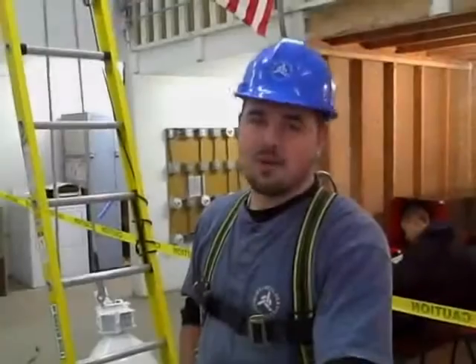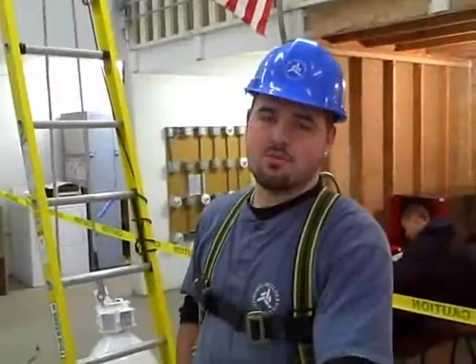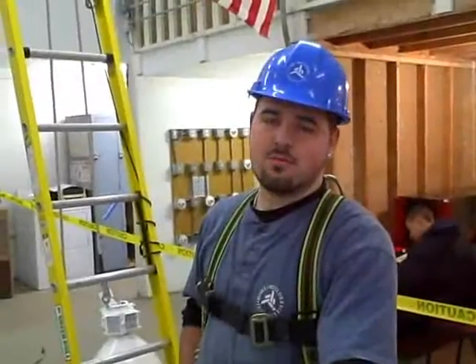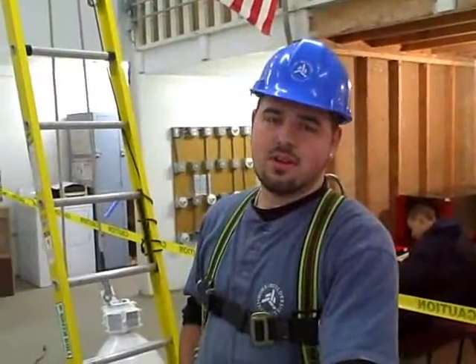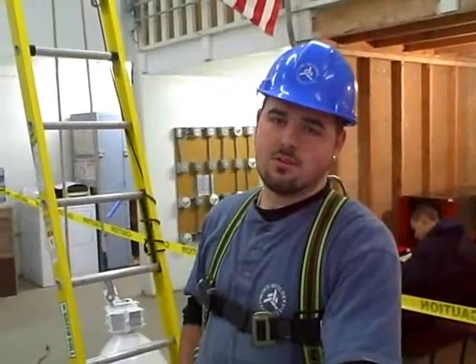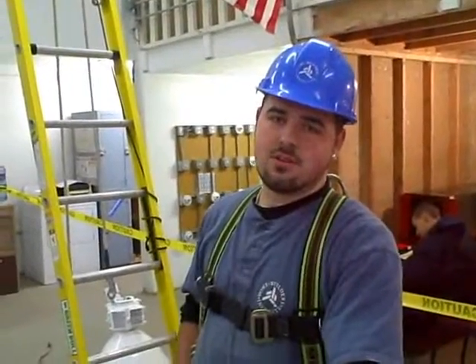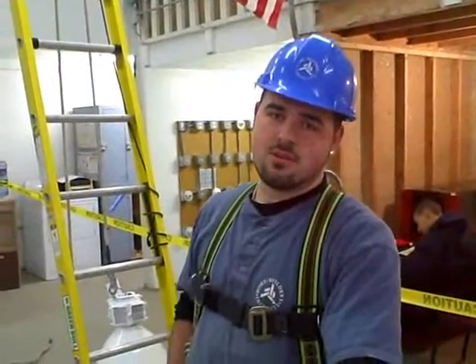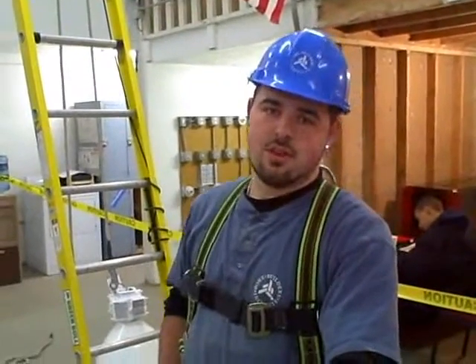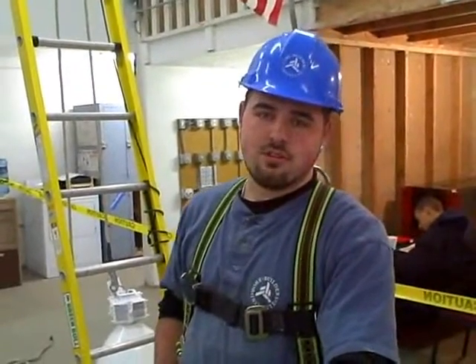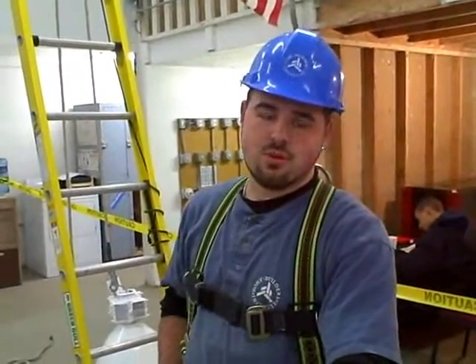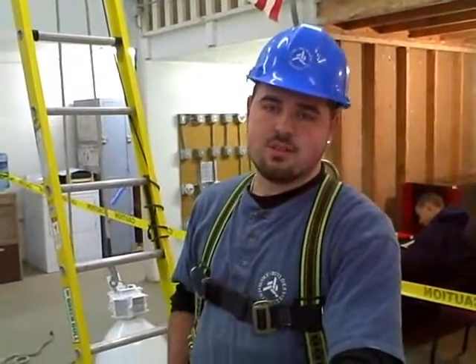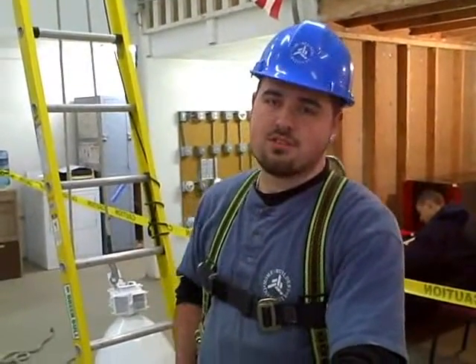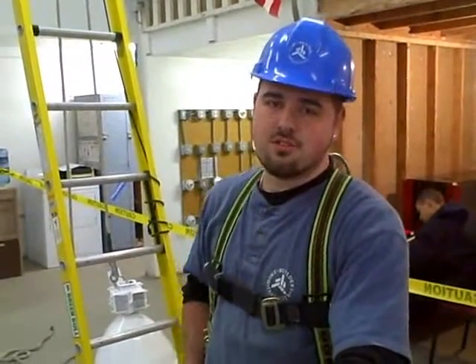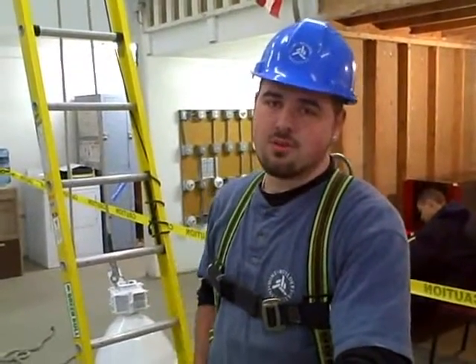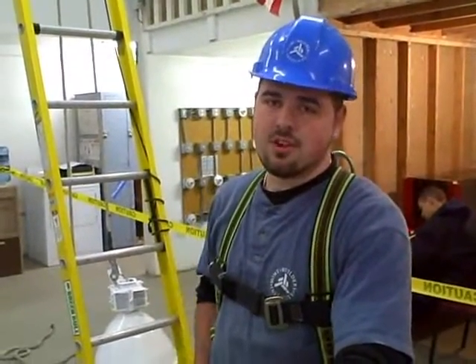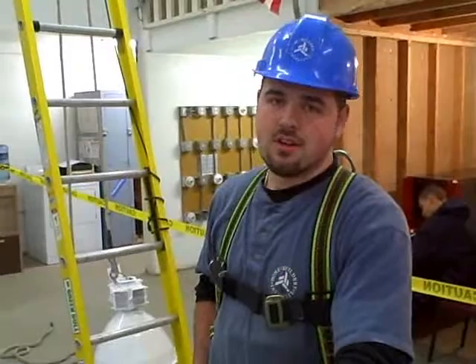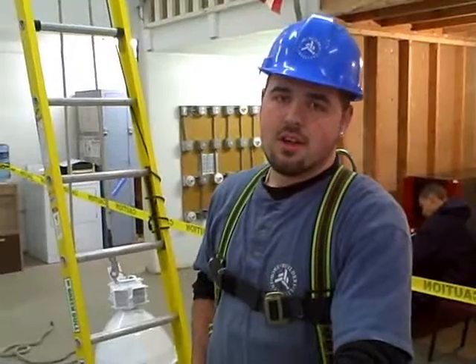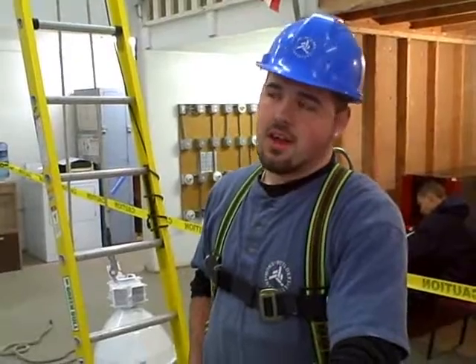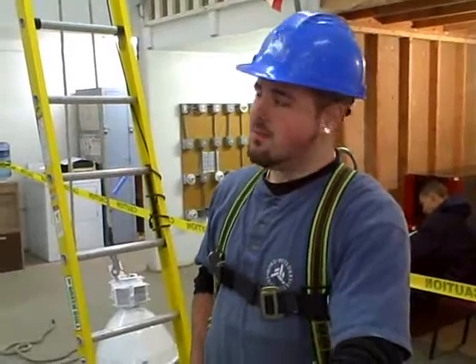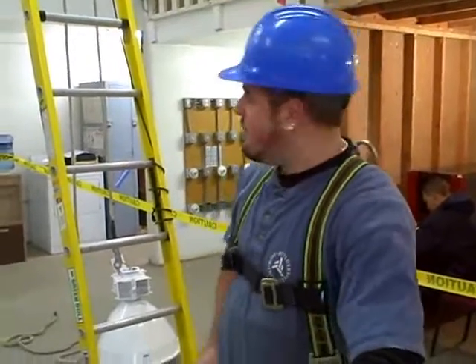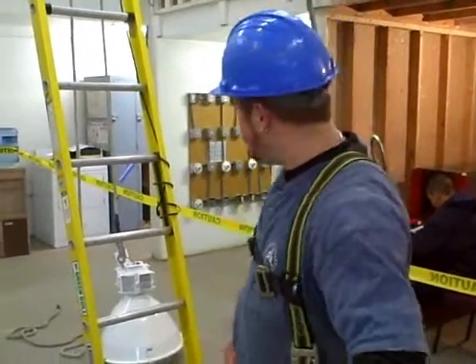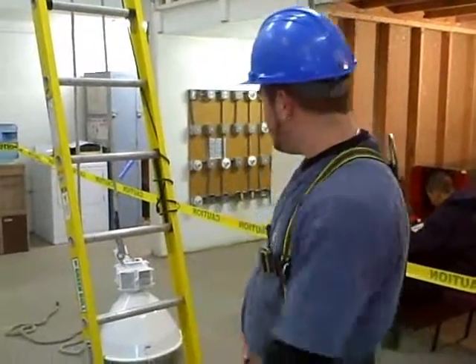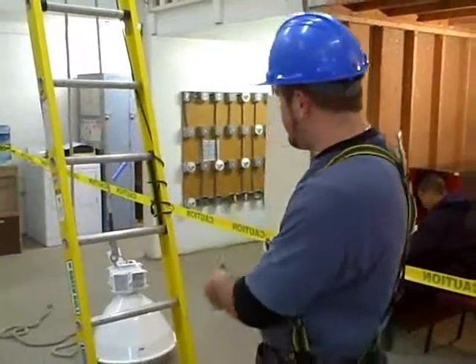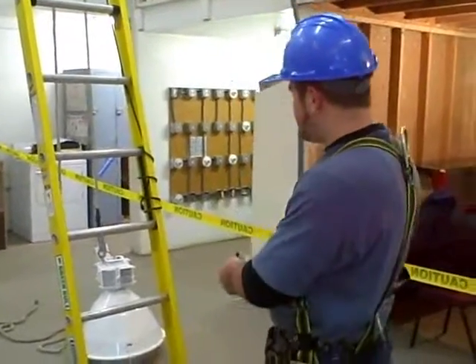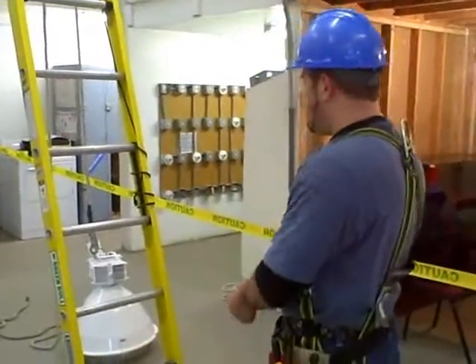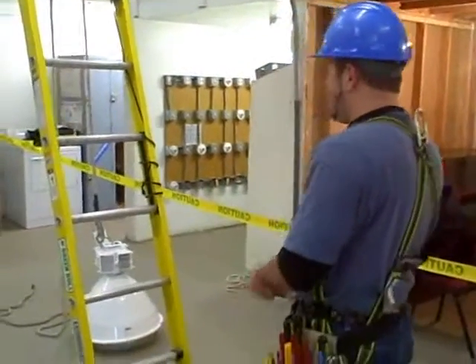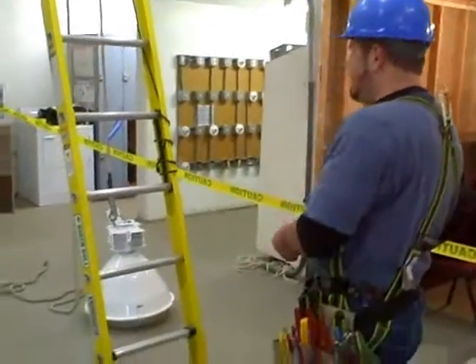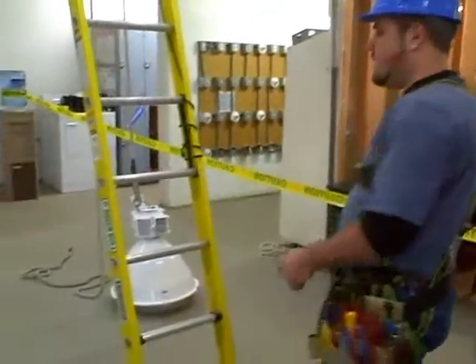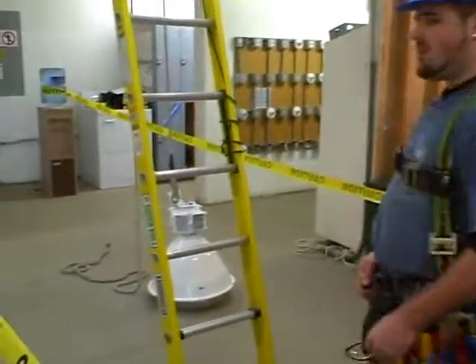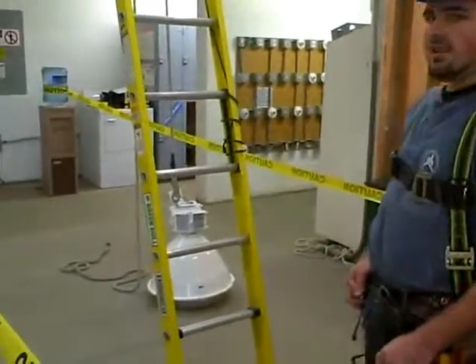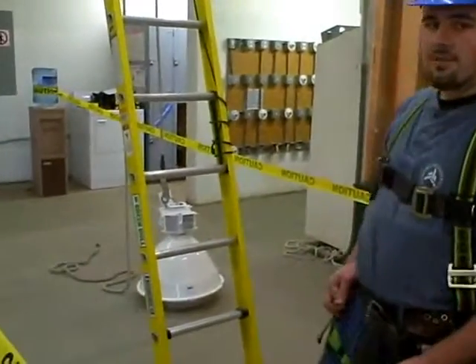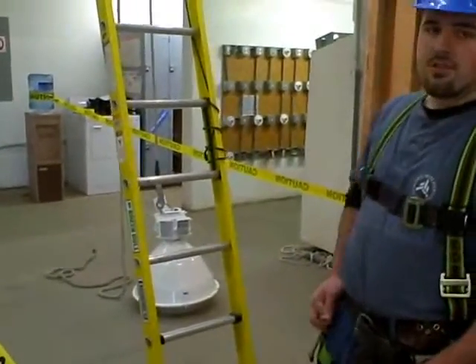My name is Ralph Petty and I'm currently enrolled in C.G. Woldy Bay's Cascades Child Core Center, and I'm about ready to install a SuperBay HID lighting fixture.